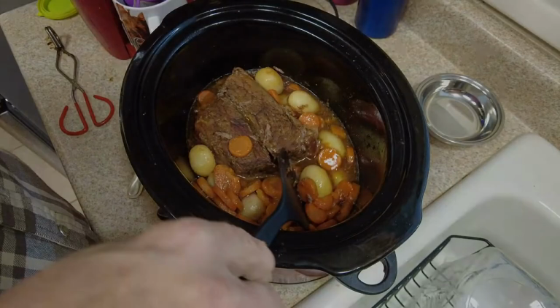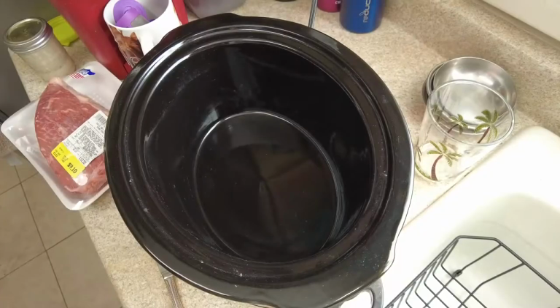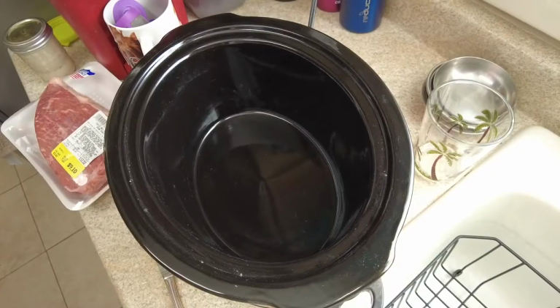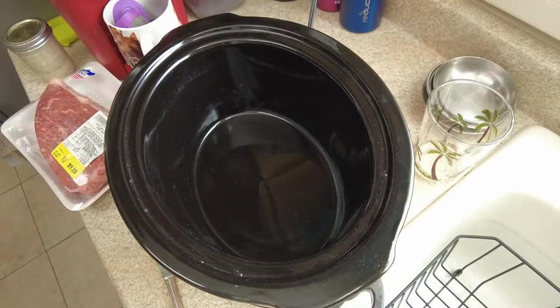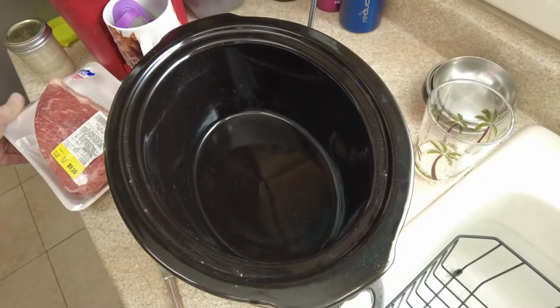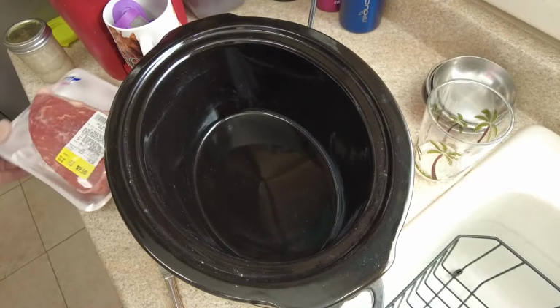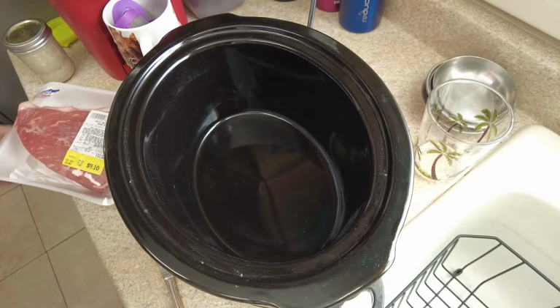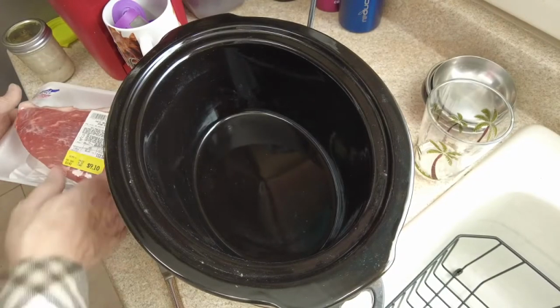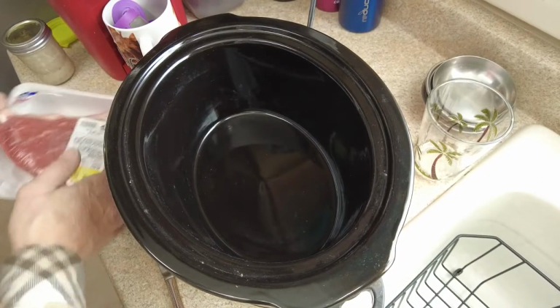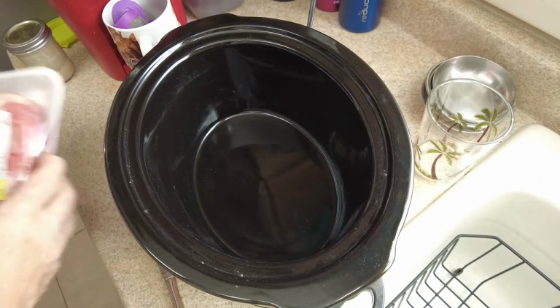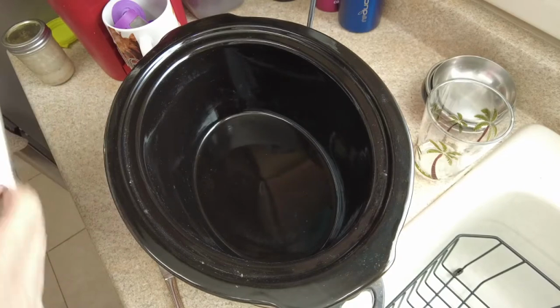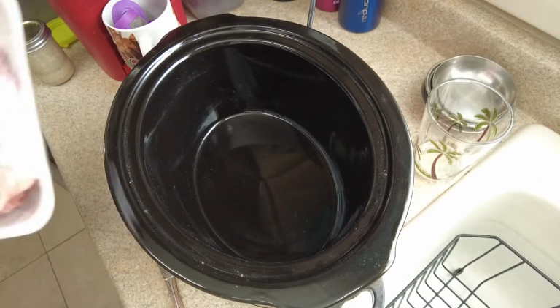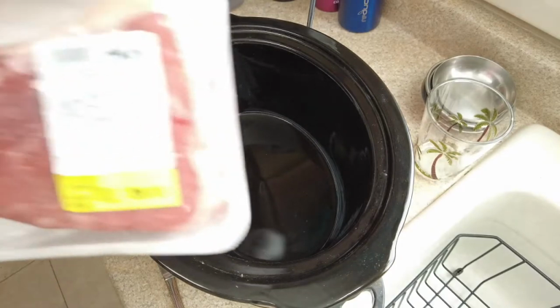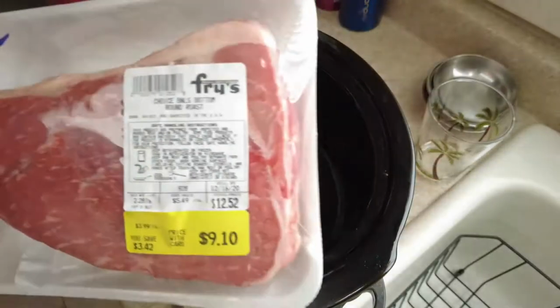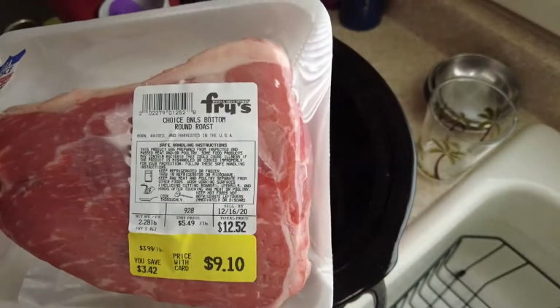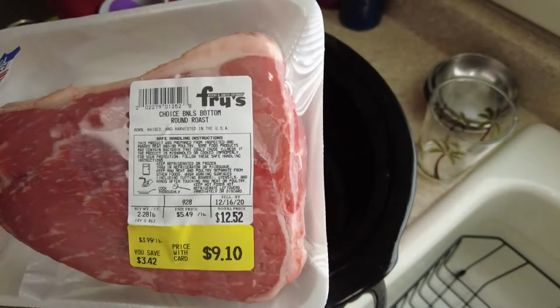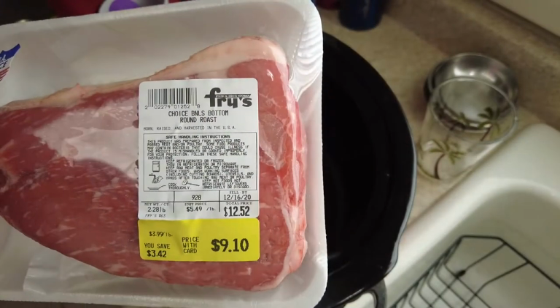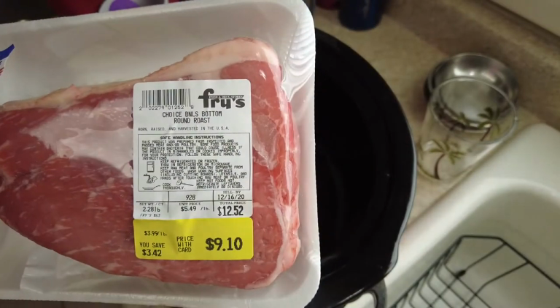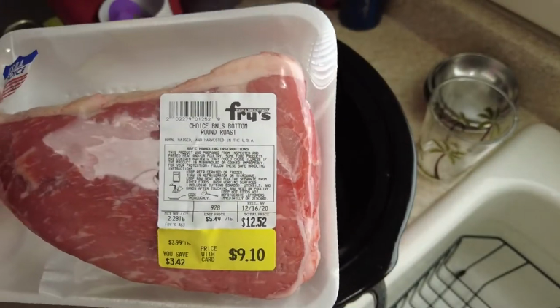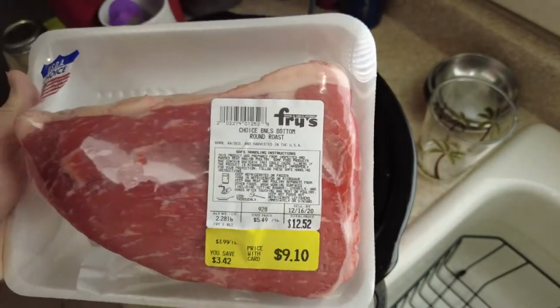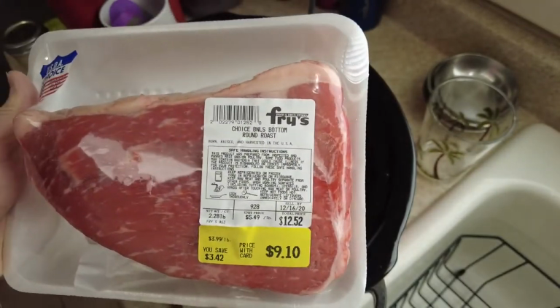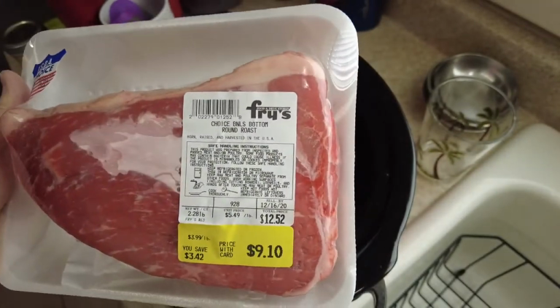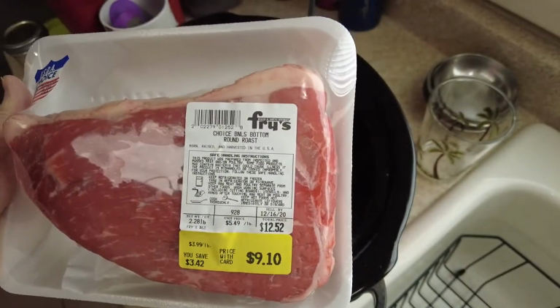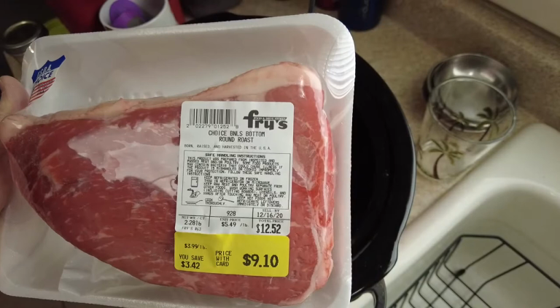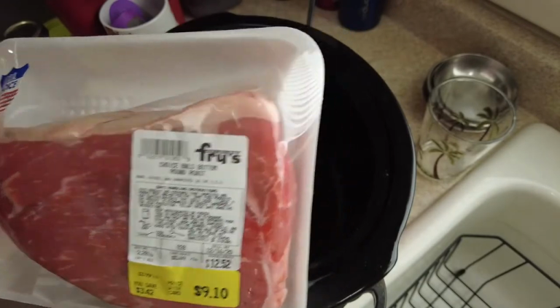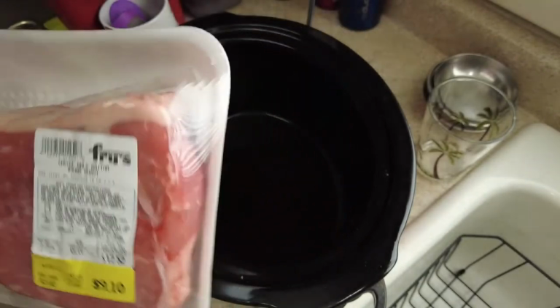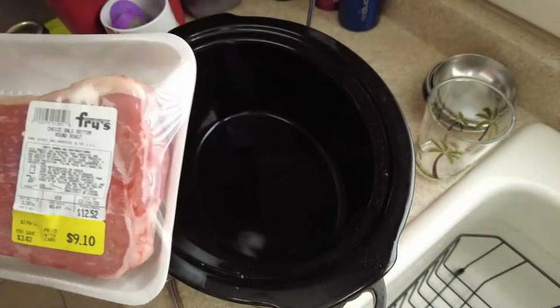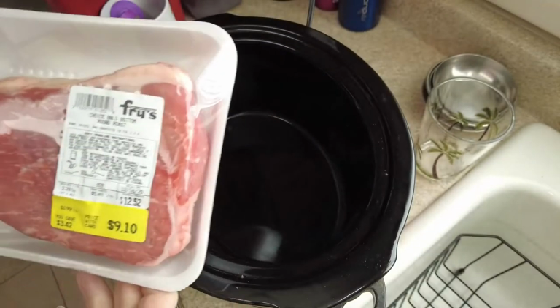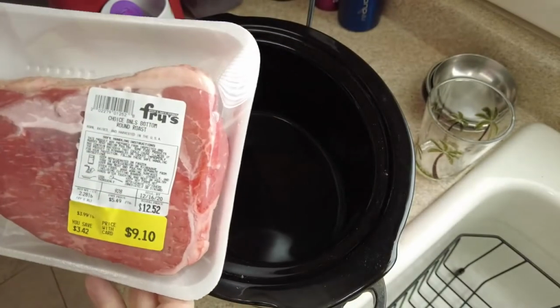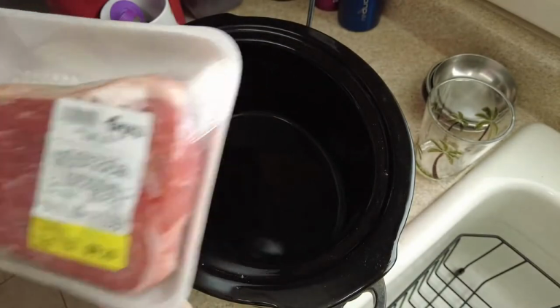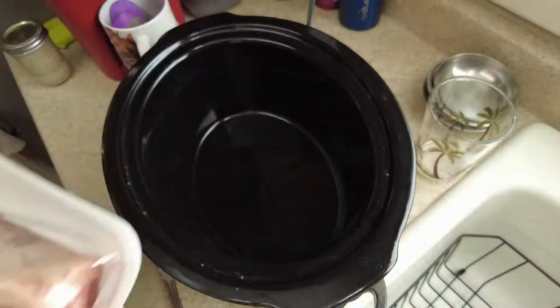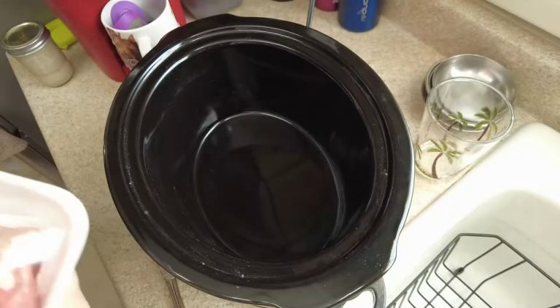Hi folks, Mike here from Random Acts of Cooking. I got on sale a Choice Boneless Bottom Round Roast, 2.28 pounds.